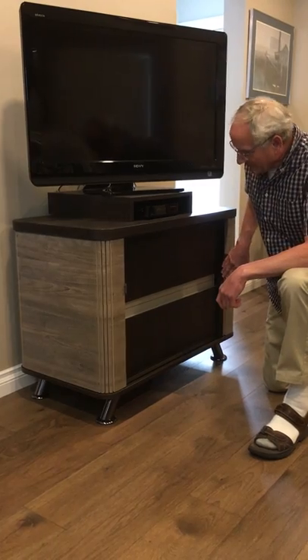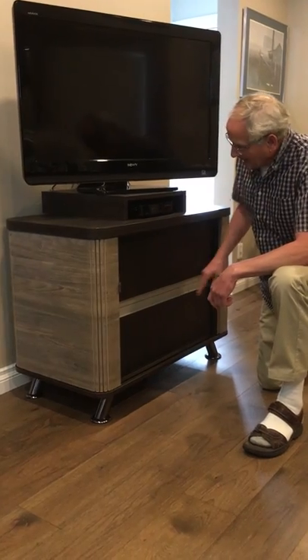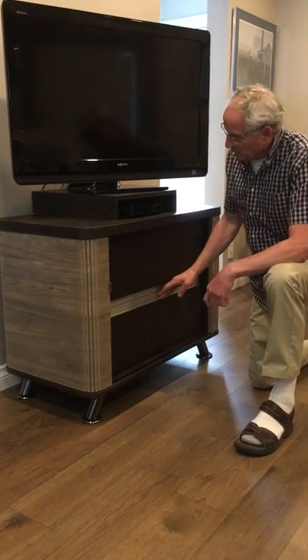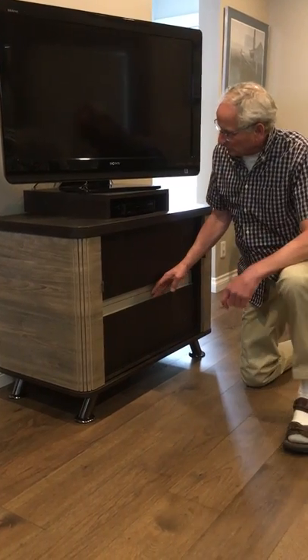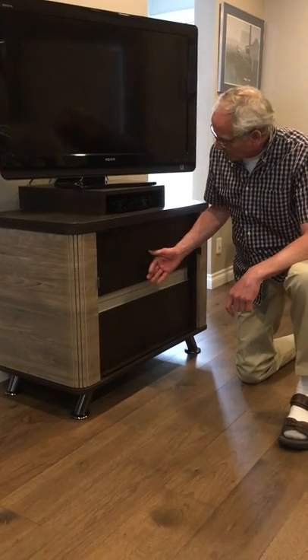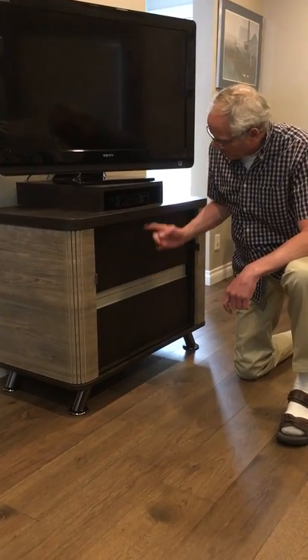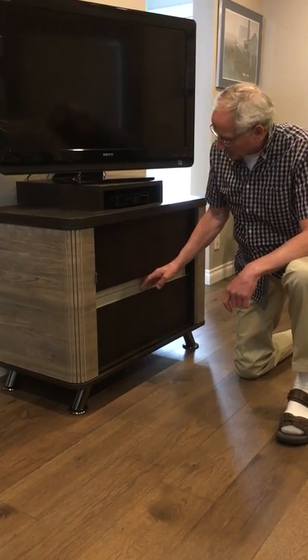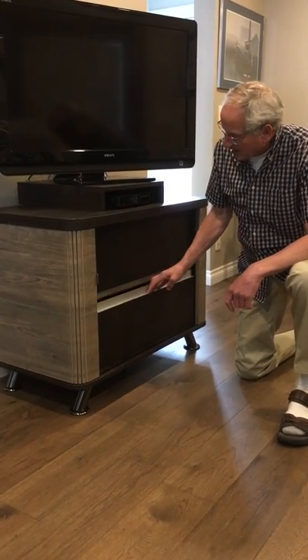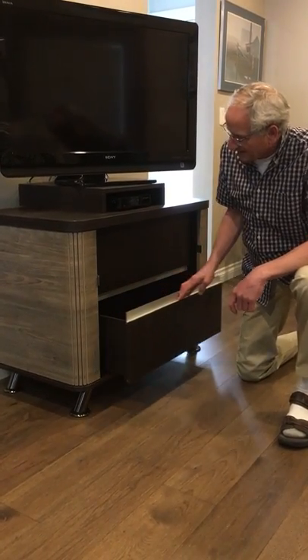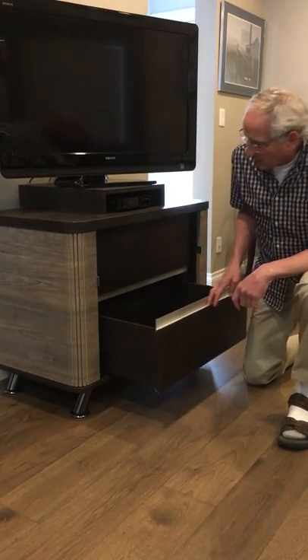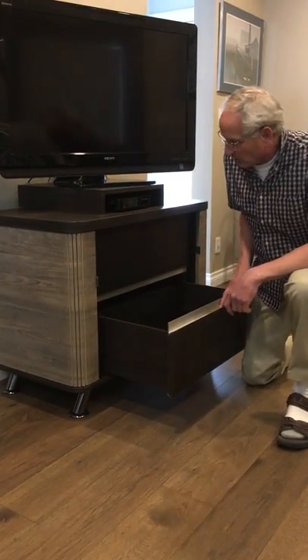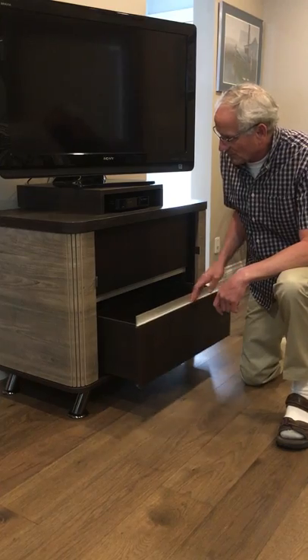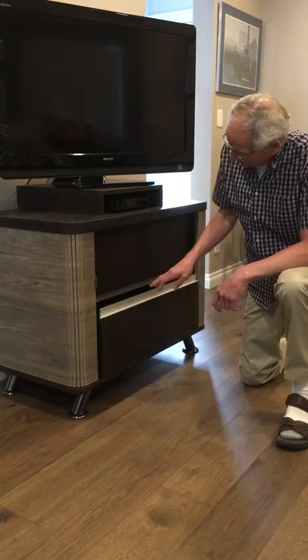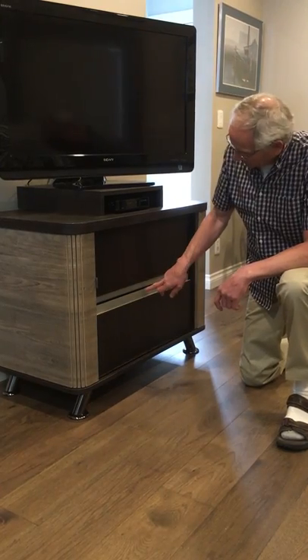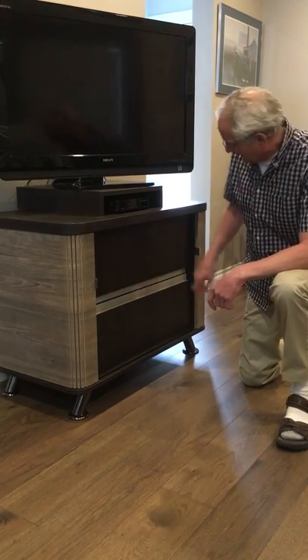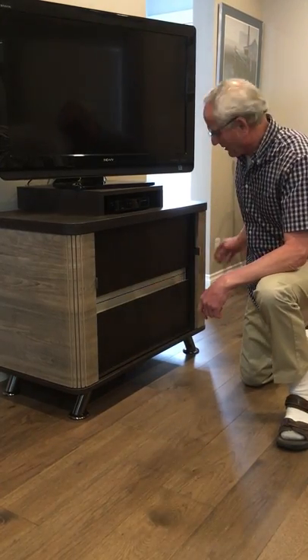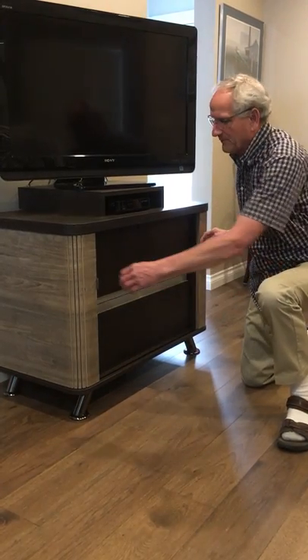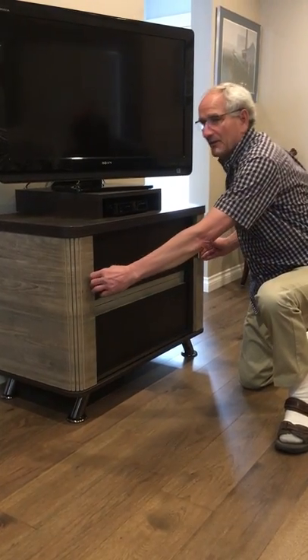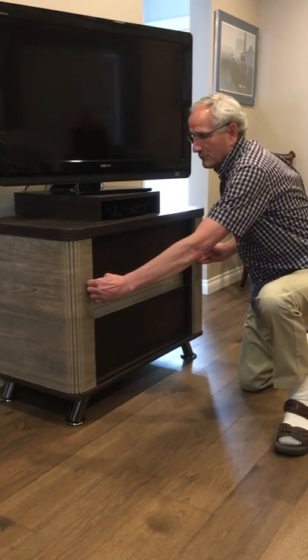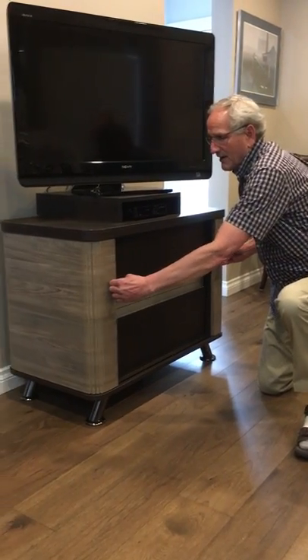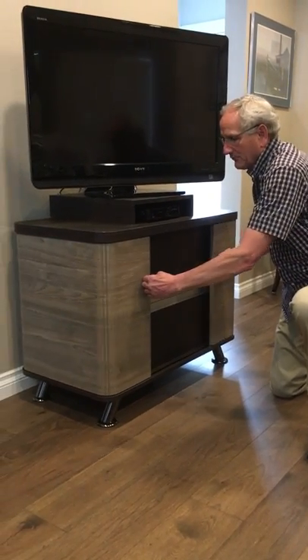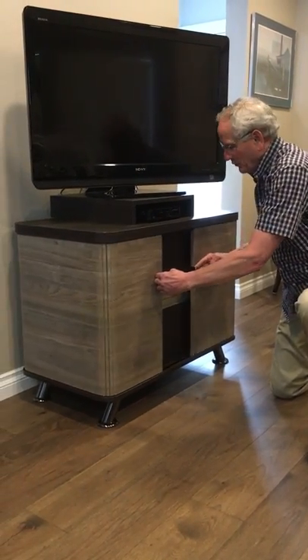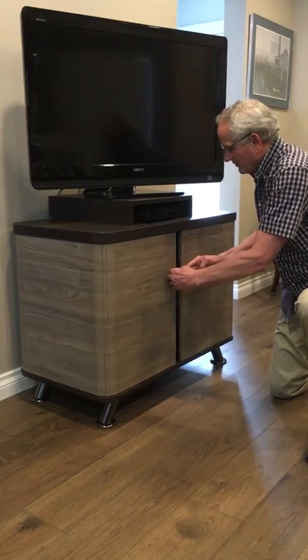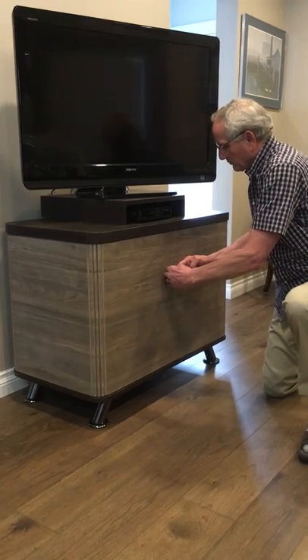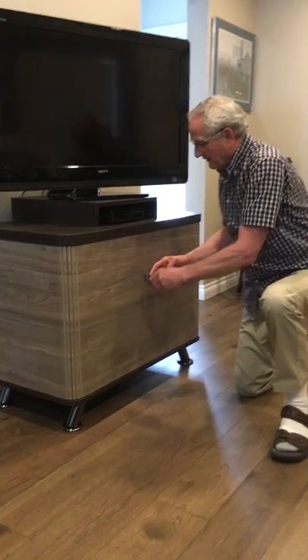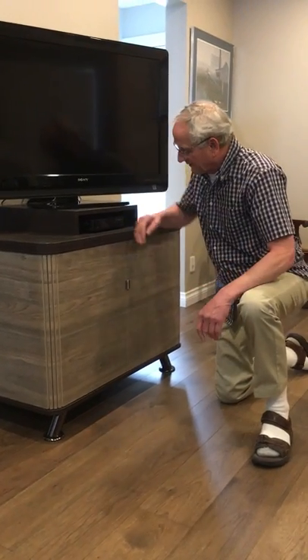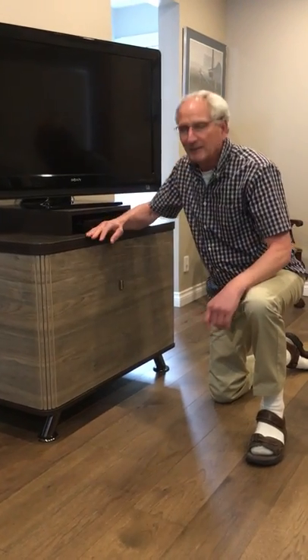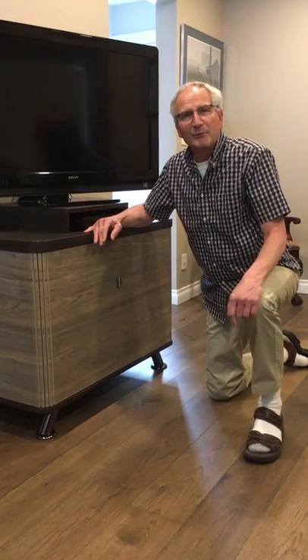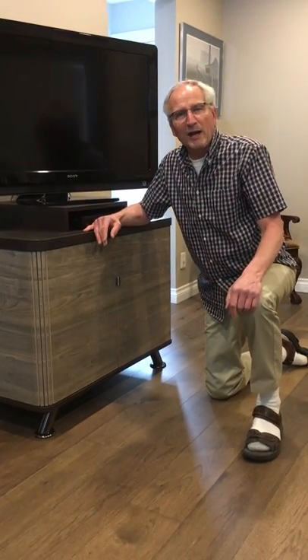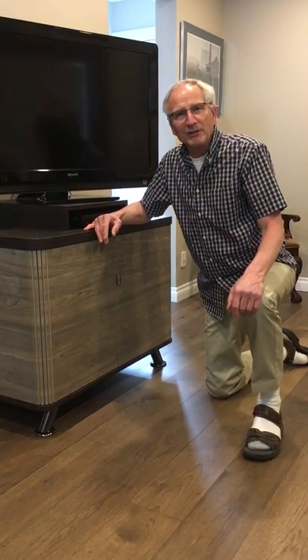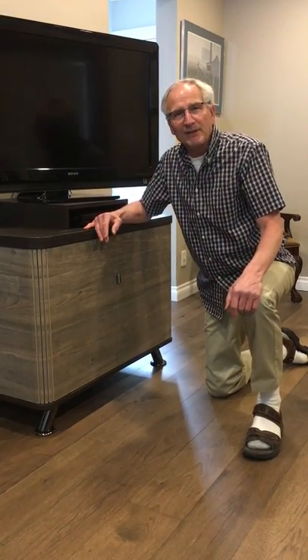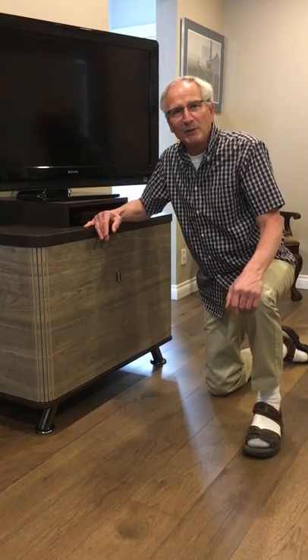It has two beautiful drawers inside with matching grain, soft close, wonderful little handles on there. The Tambras just slide back around the corners and close perfectly tight. I'm so happy with it. Thanks very much.